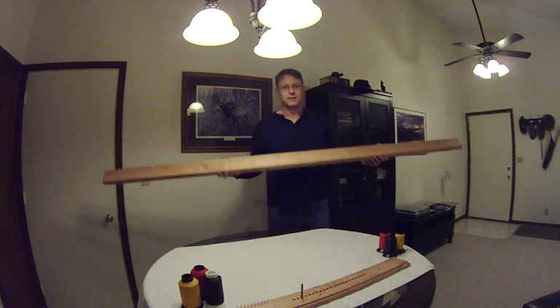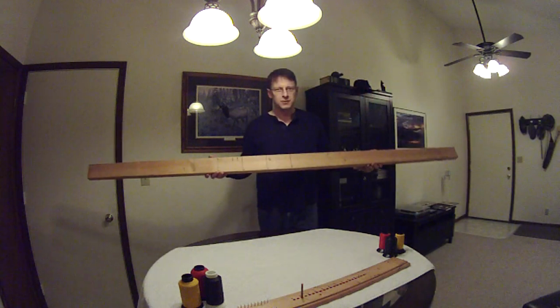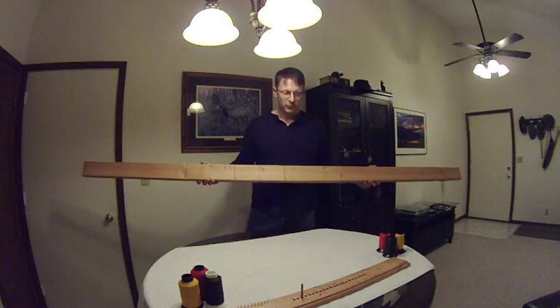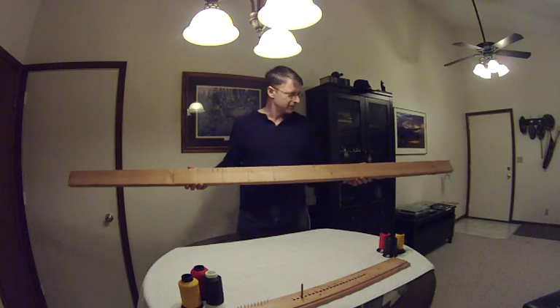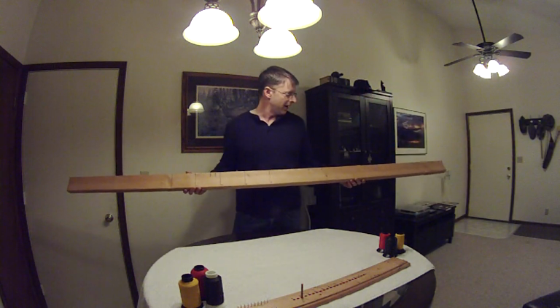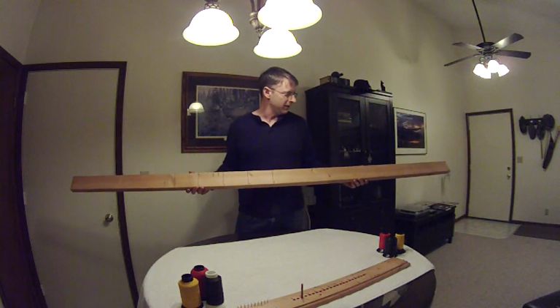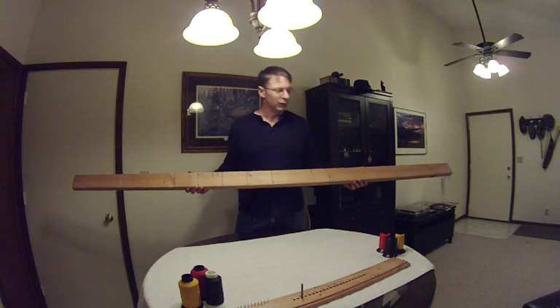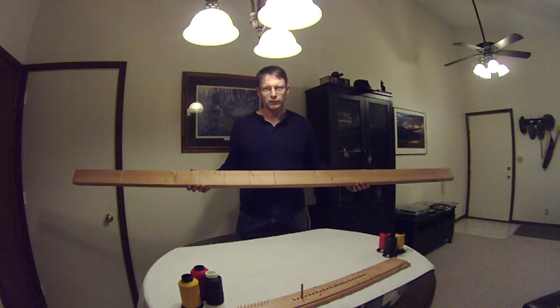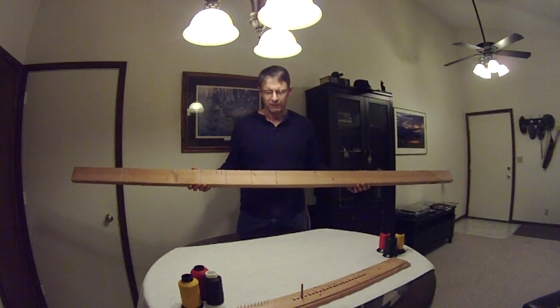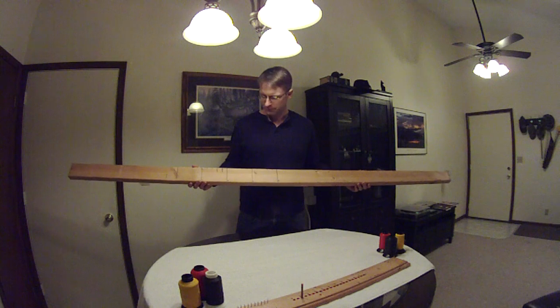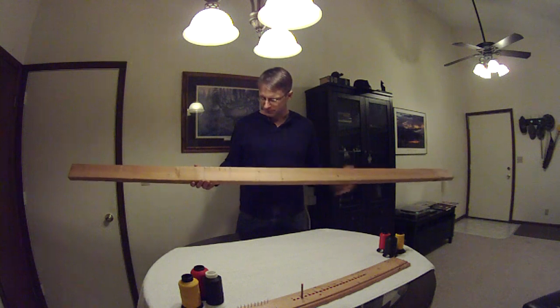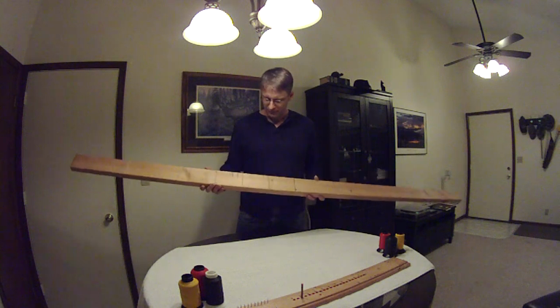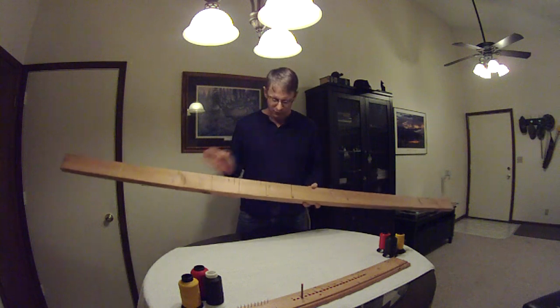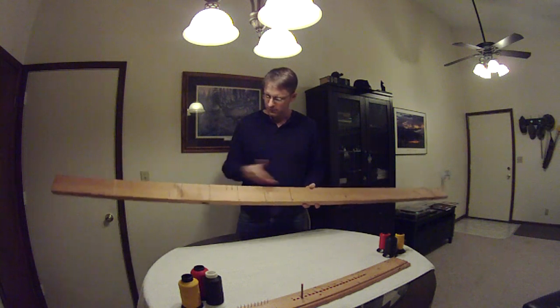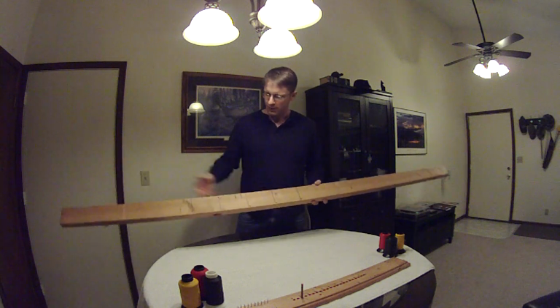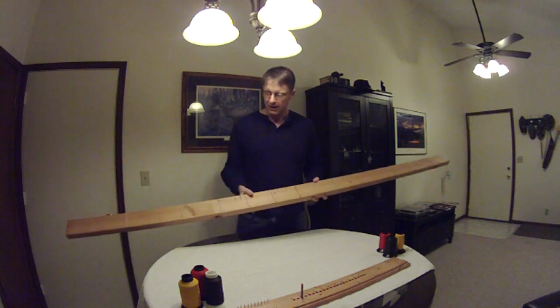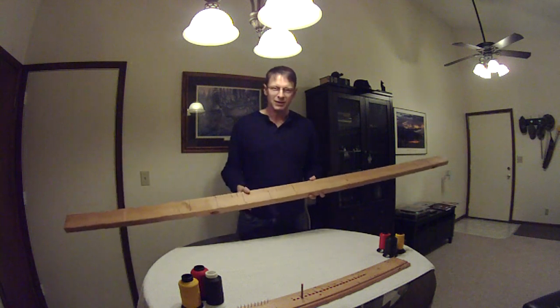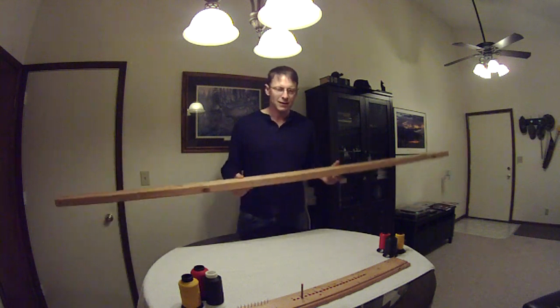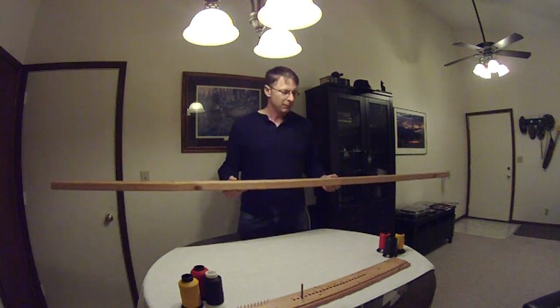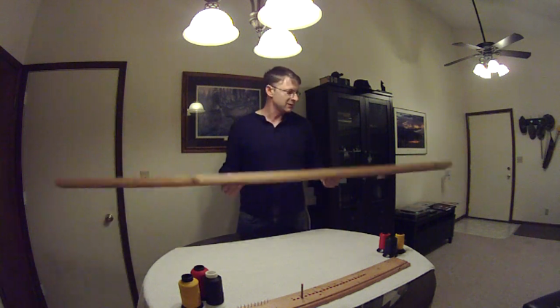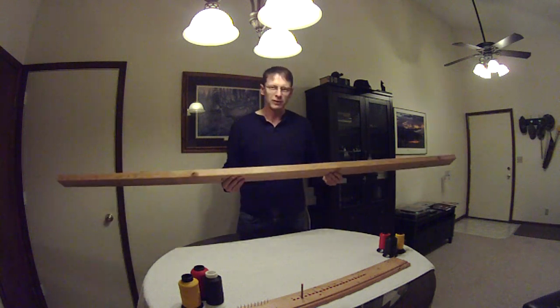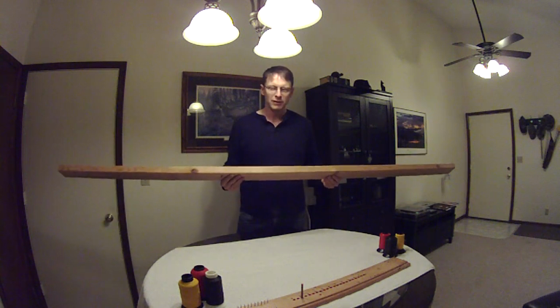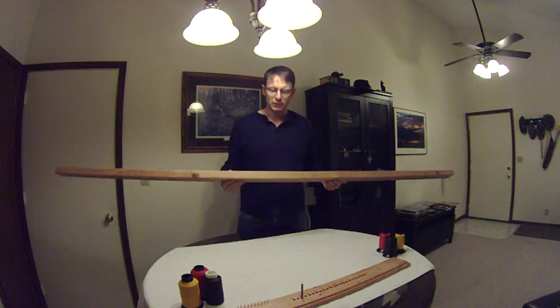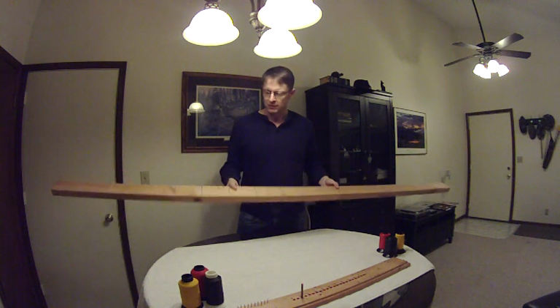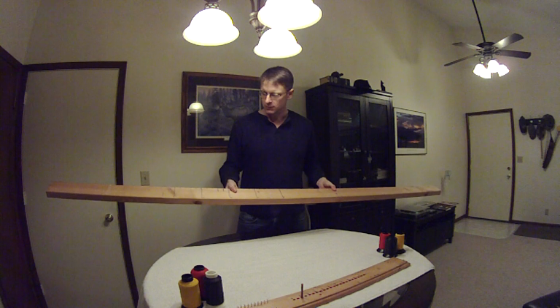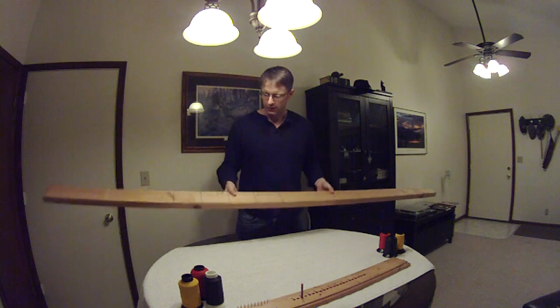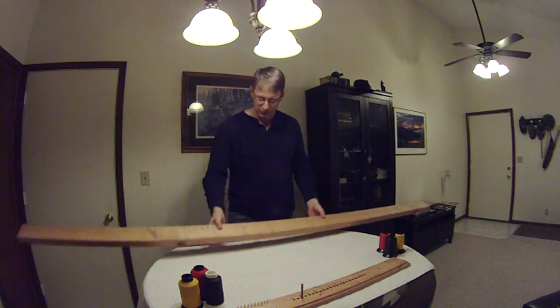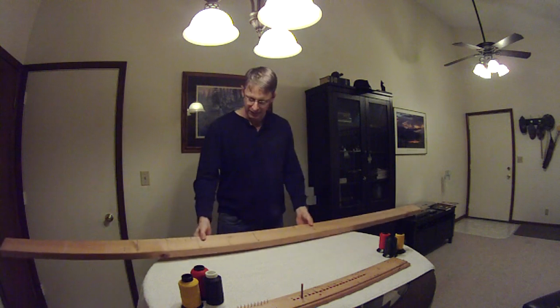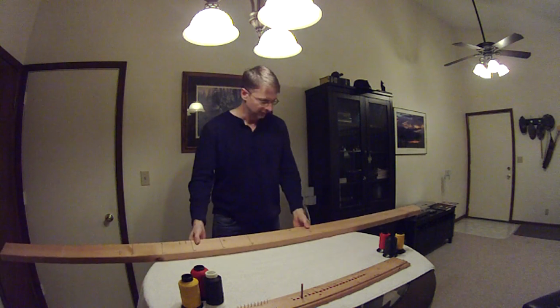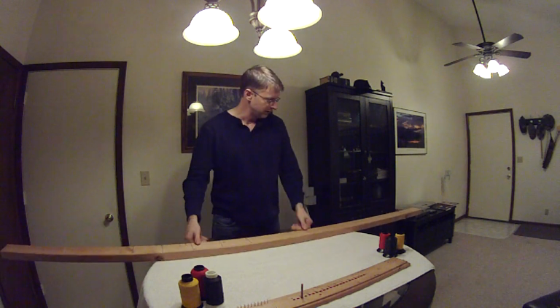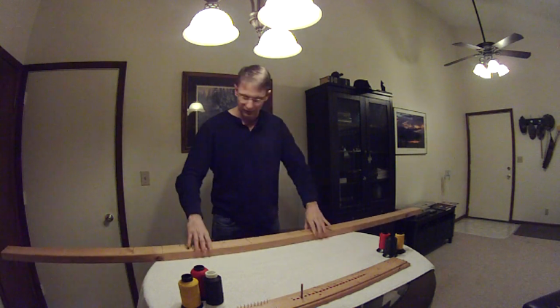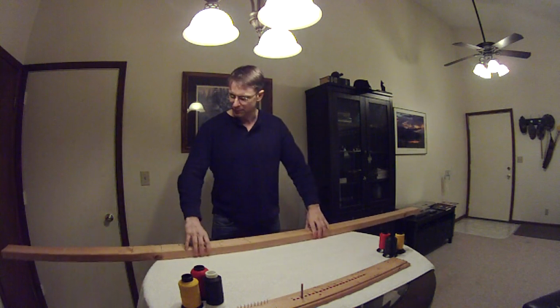So this is kind of weird — I have a full-length 2x4, and I've got it marked up as I need. I've got a special purpose for this, and I will be showing that in a little more detail in a moment.